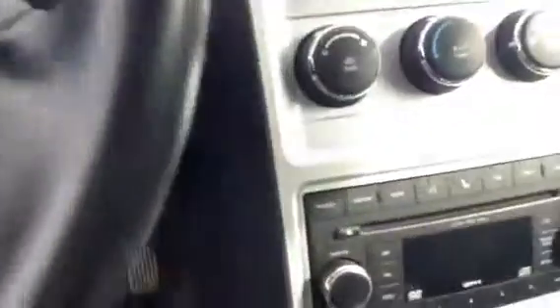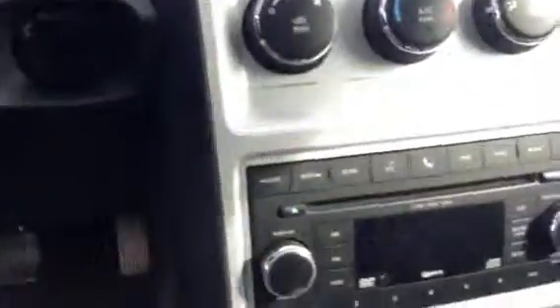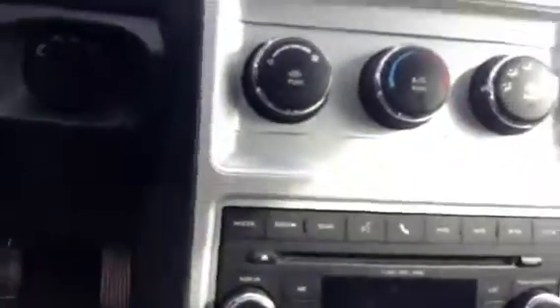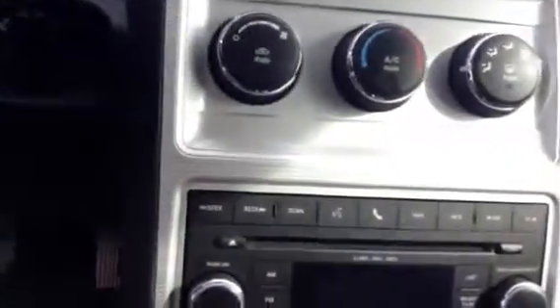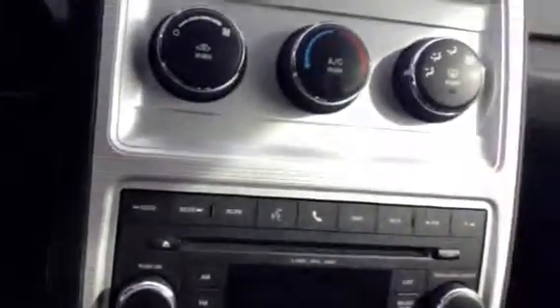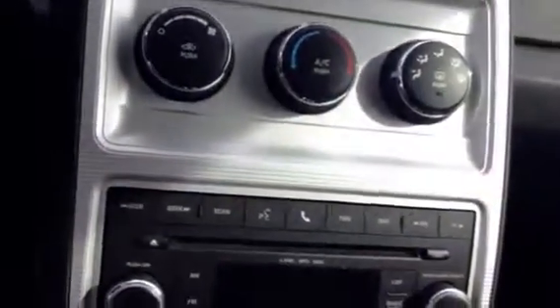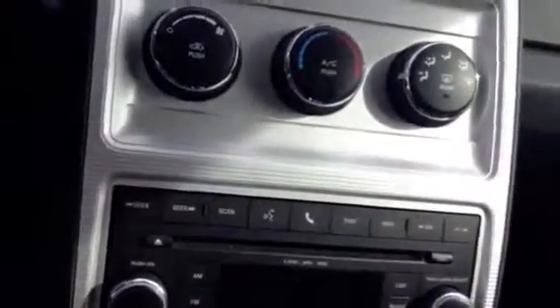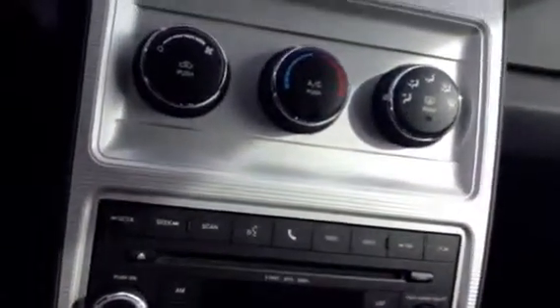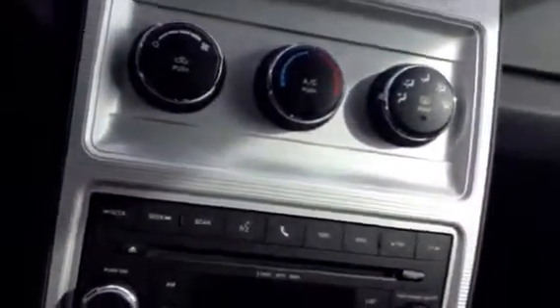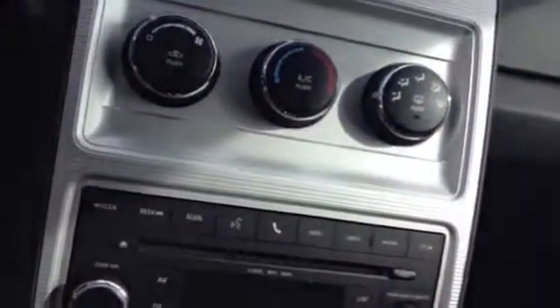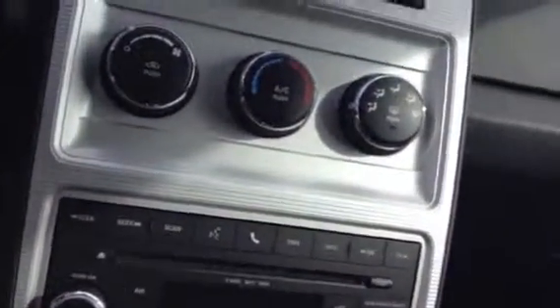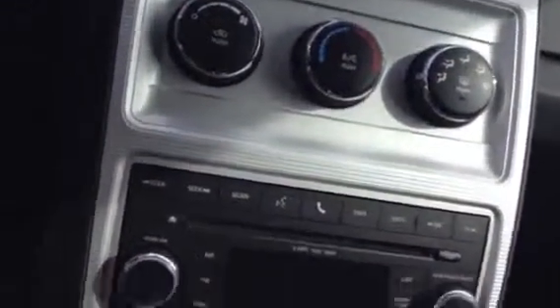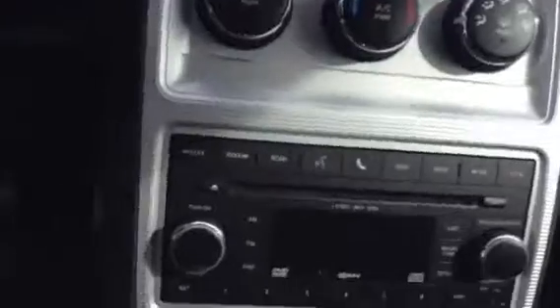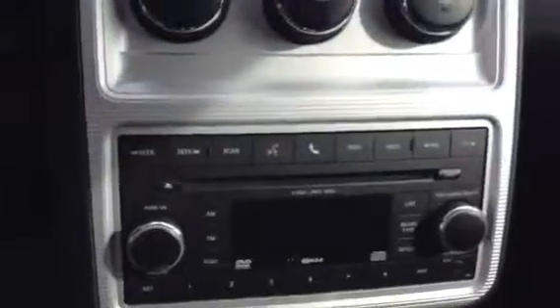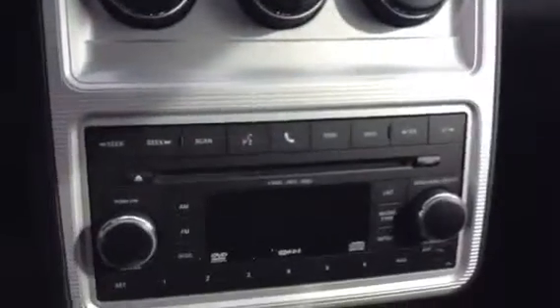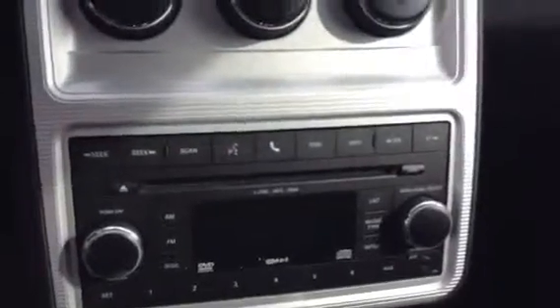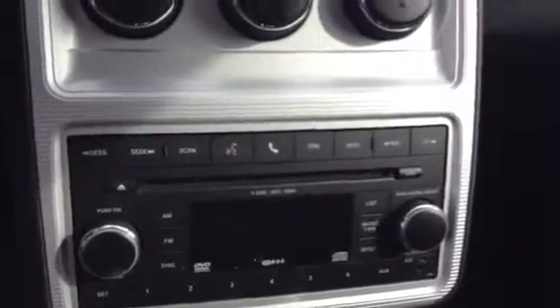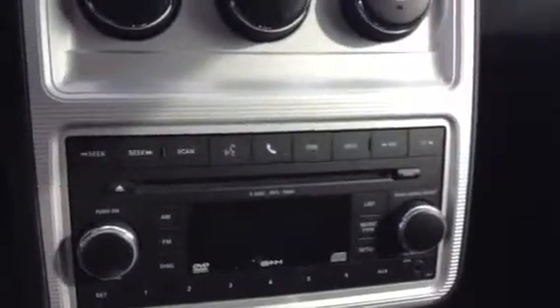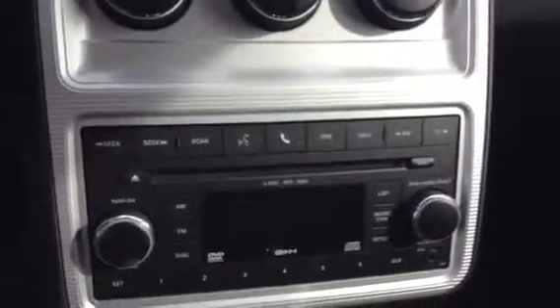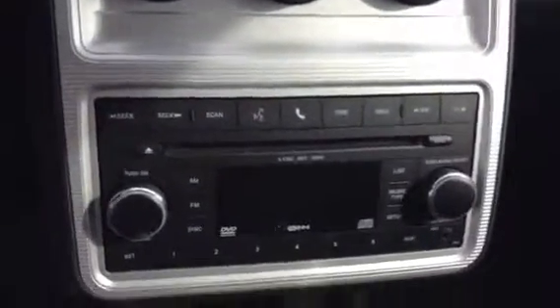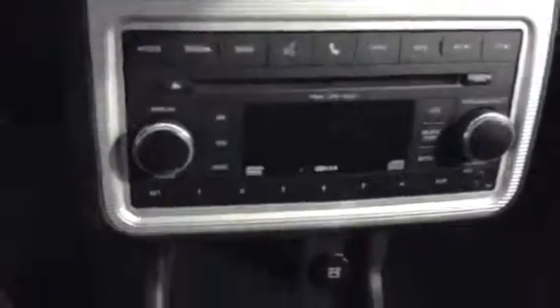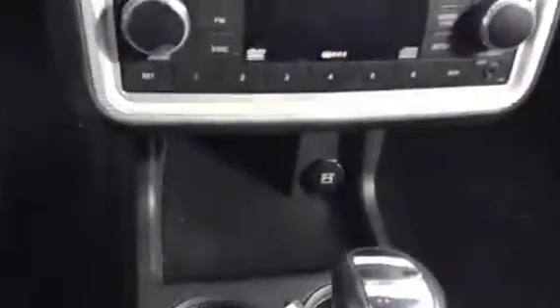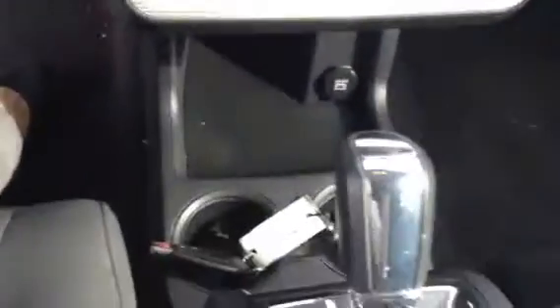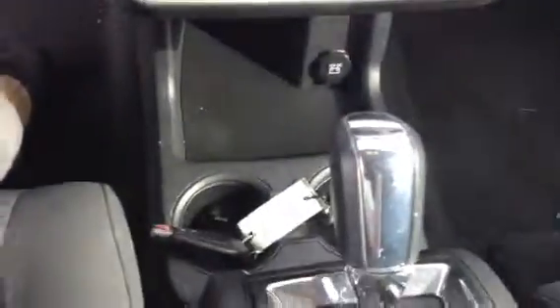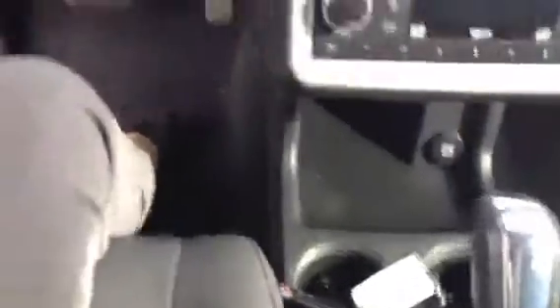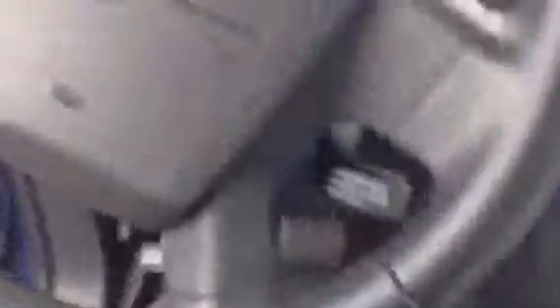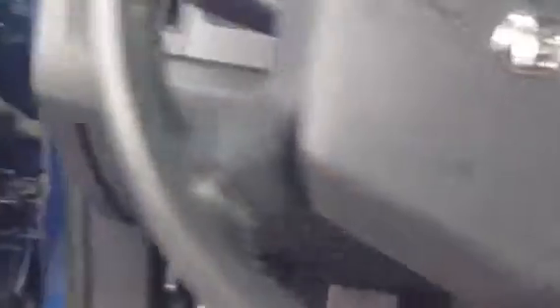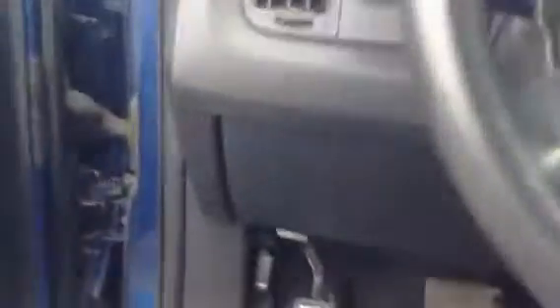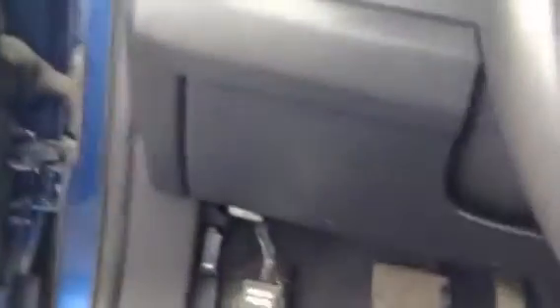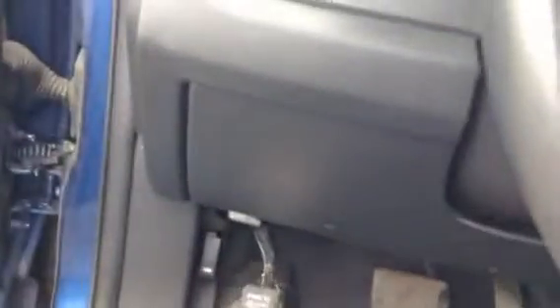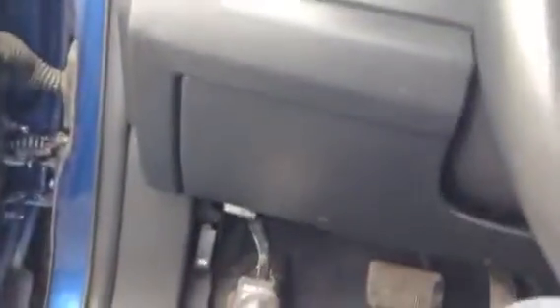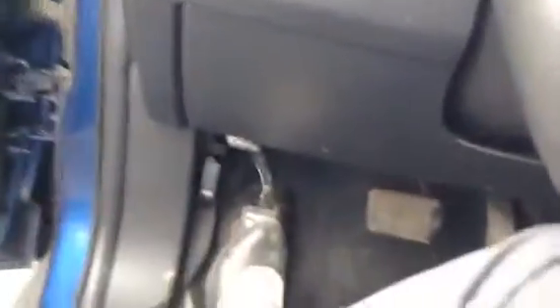It does have Bluetooth as well as a CD player. It is an automatic and you have a park brake right here.